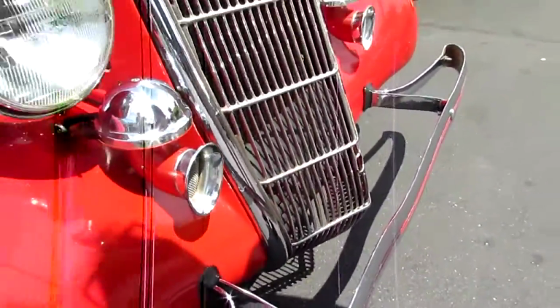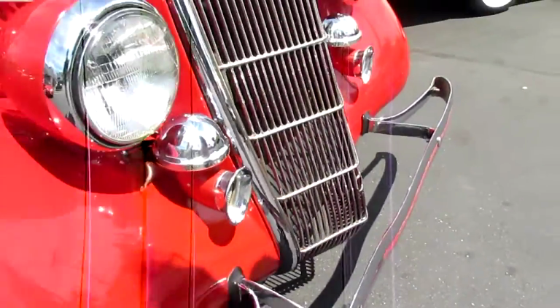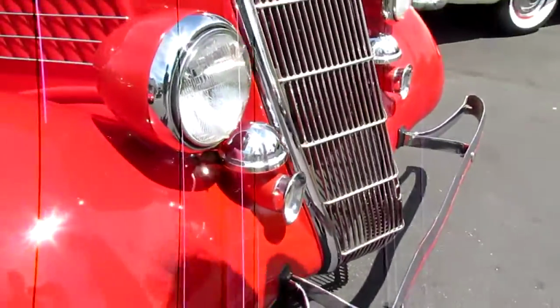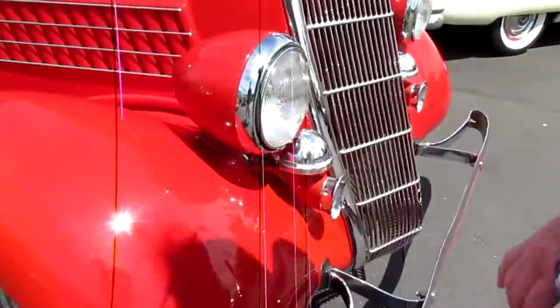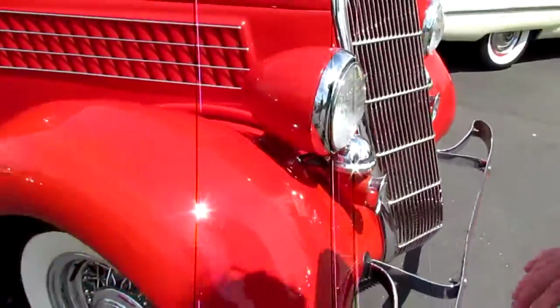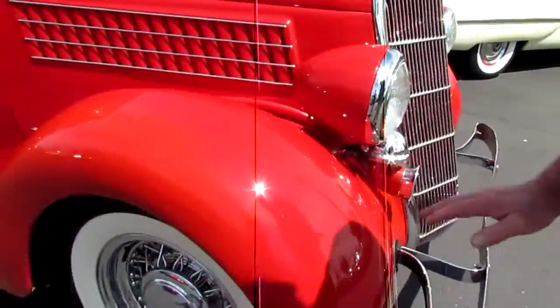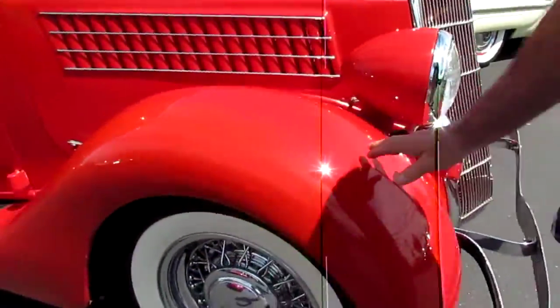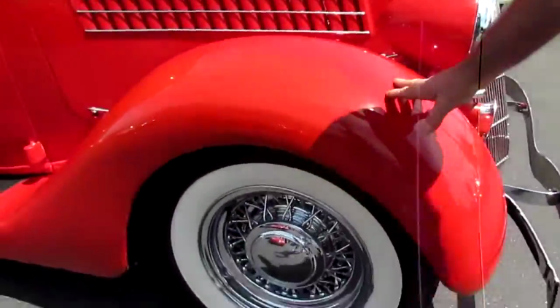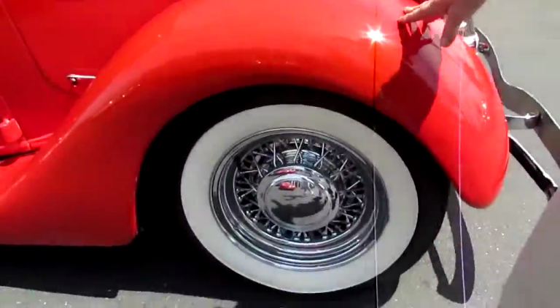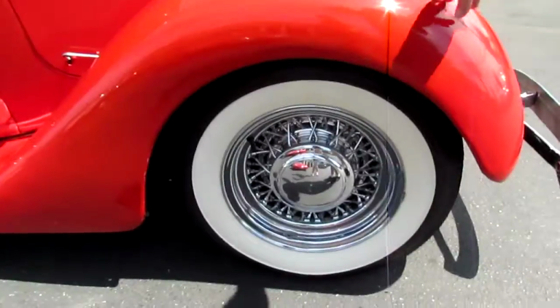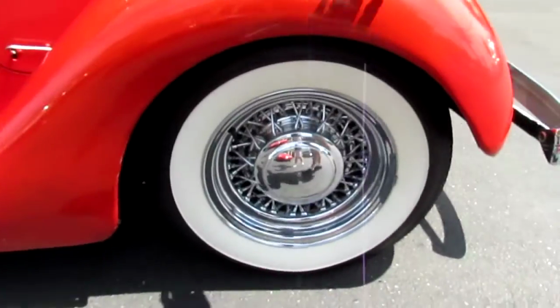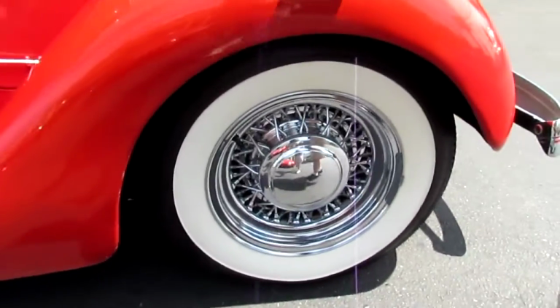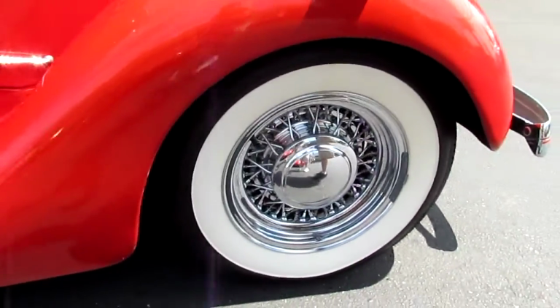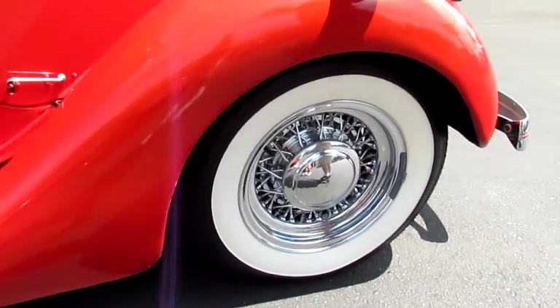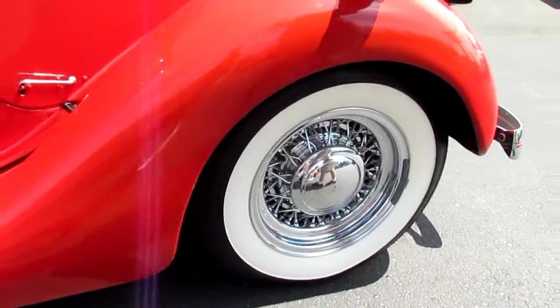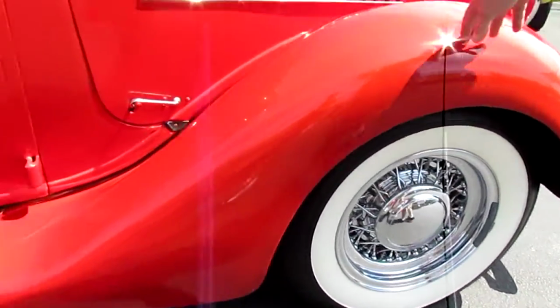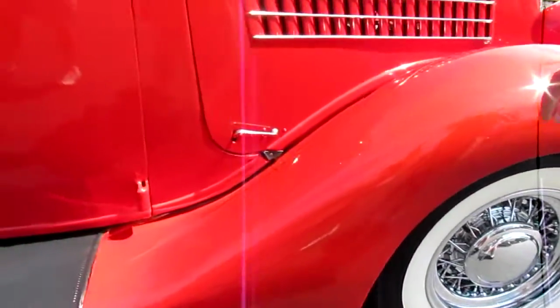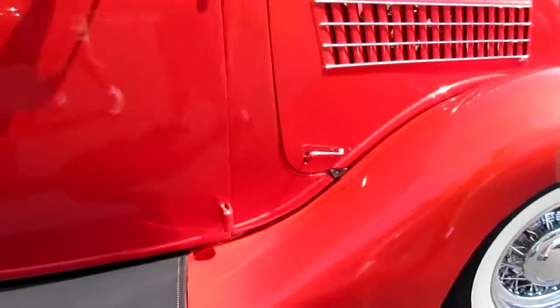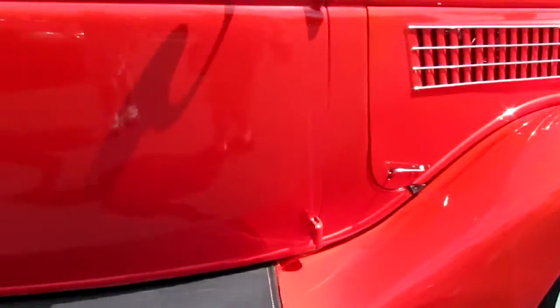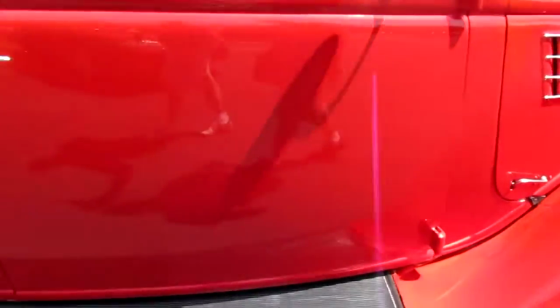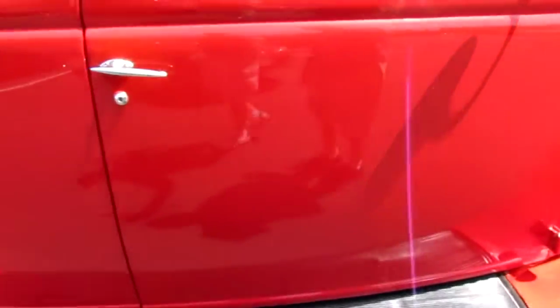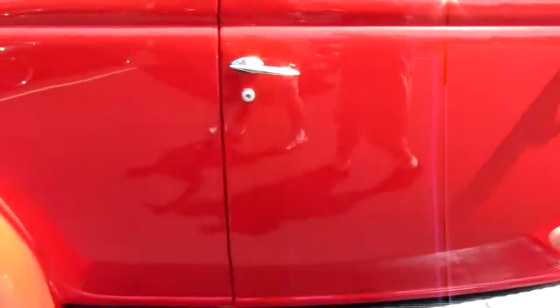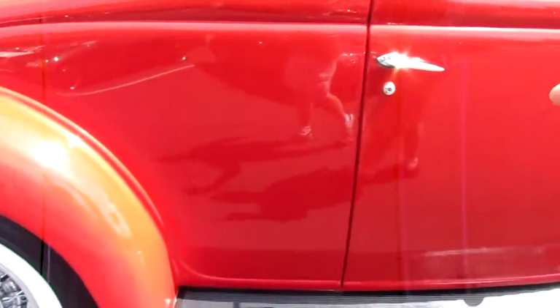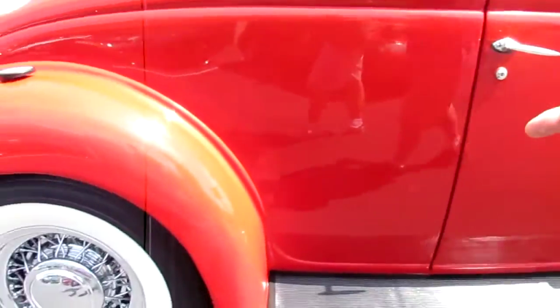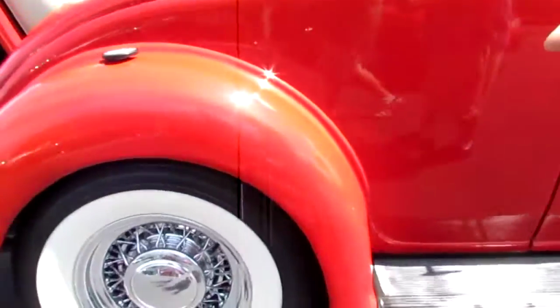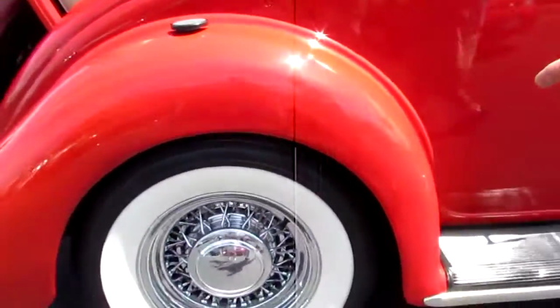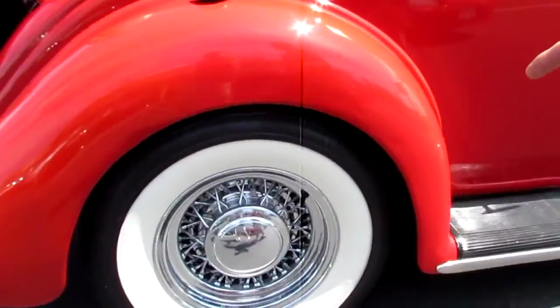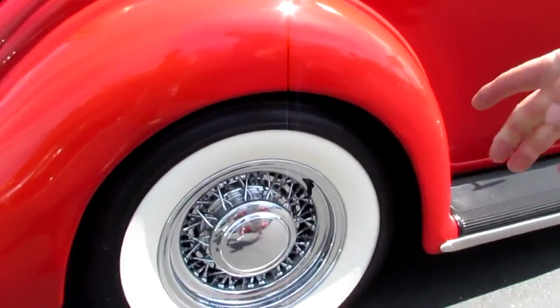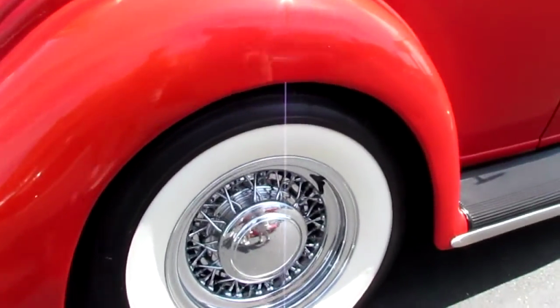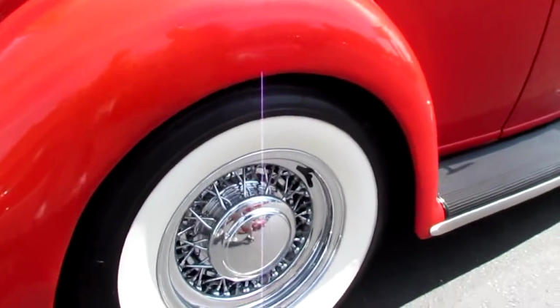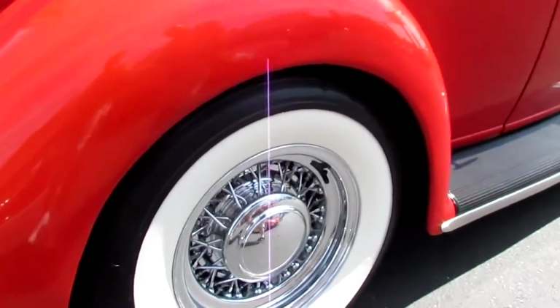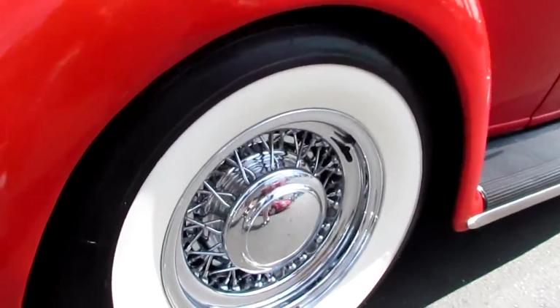We've got really nice paint. Those are wire wheels off of the '55 Chrysler.